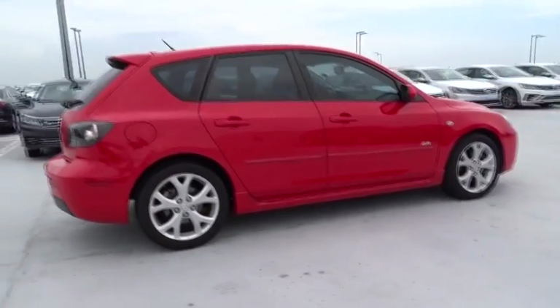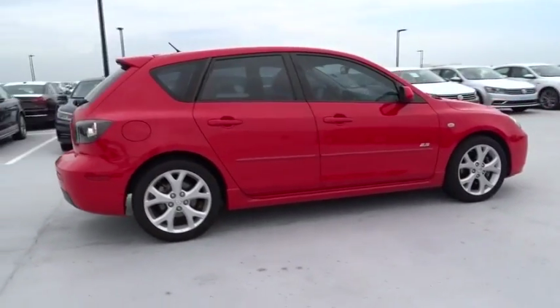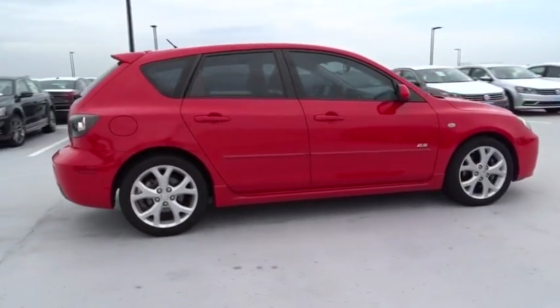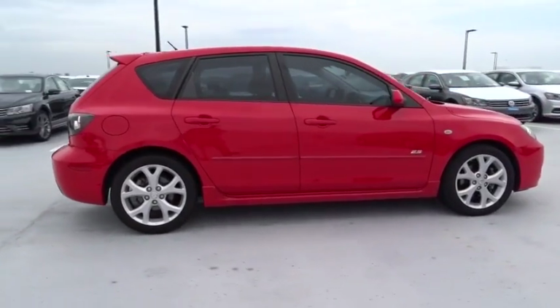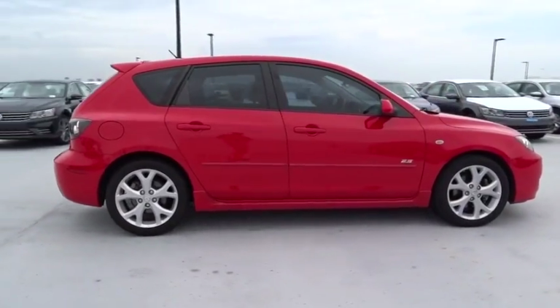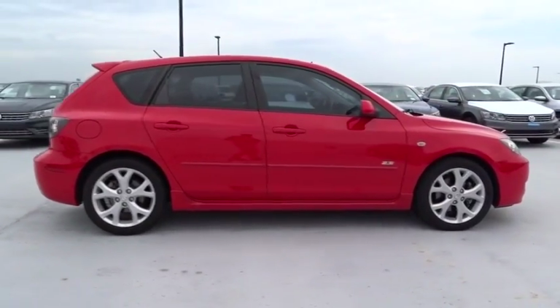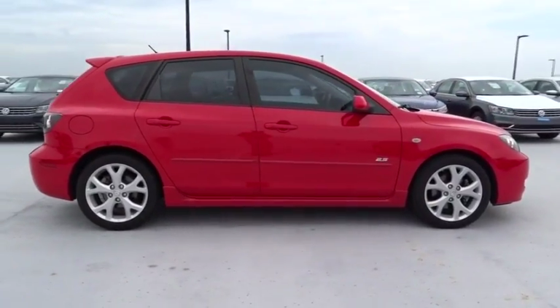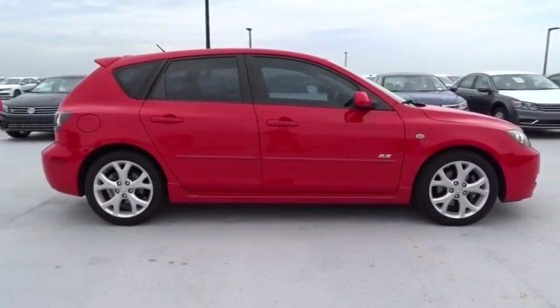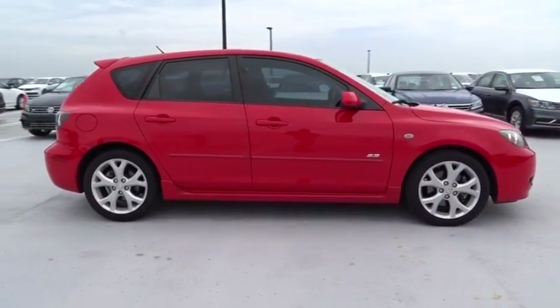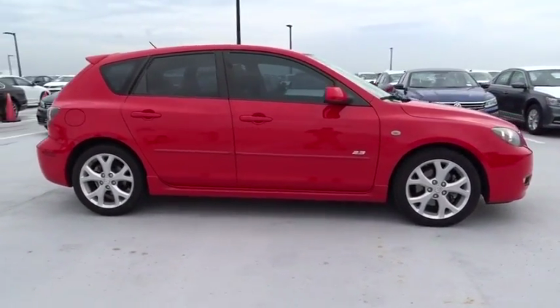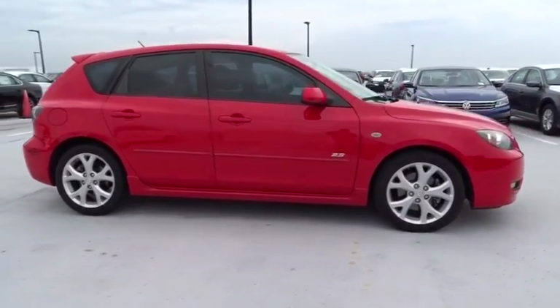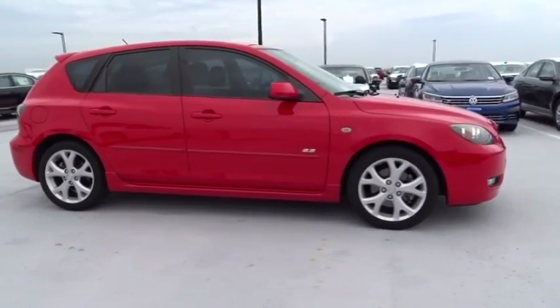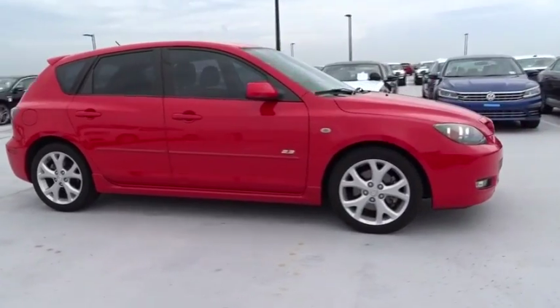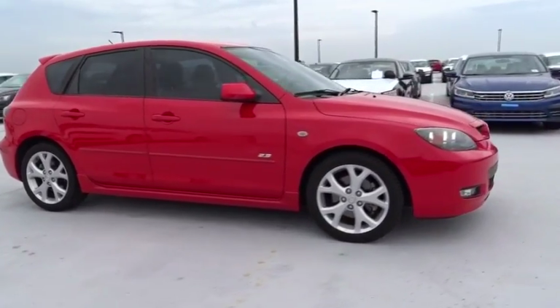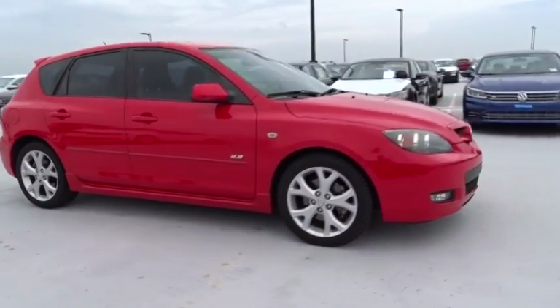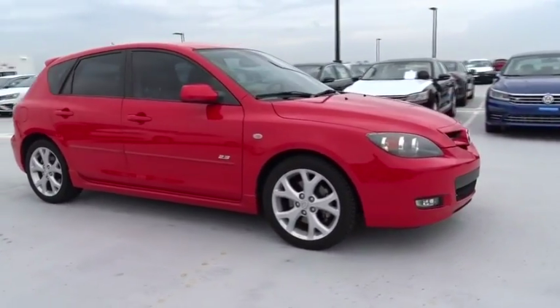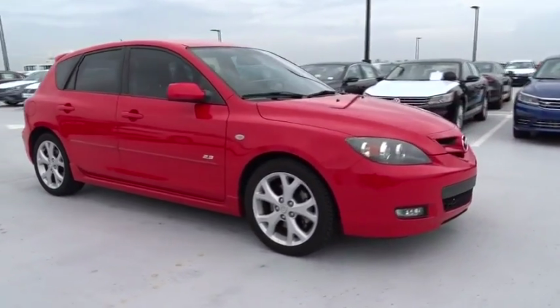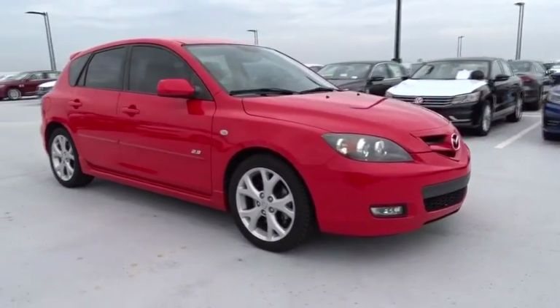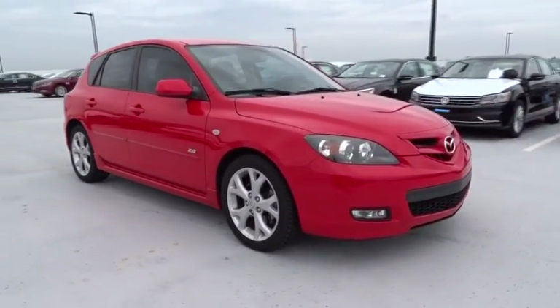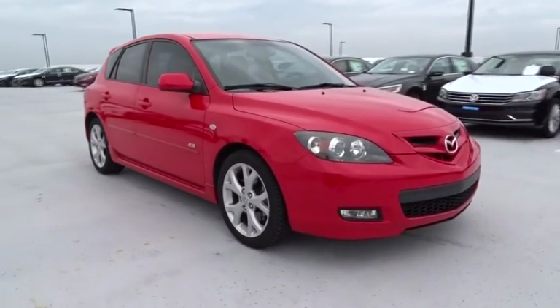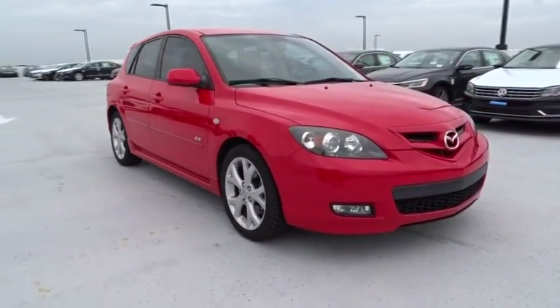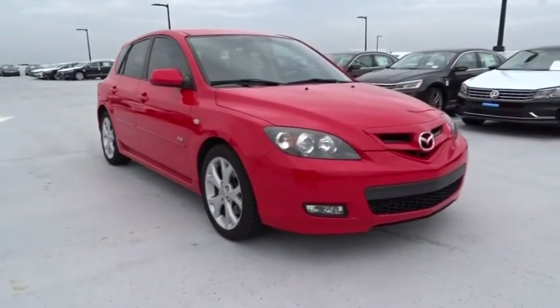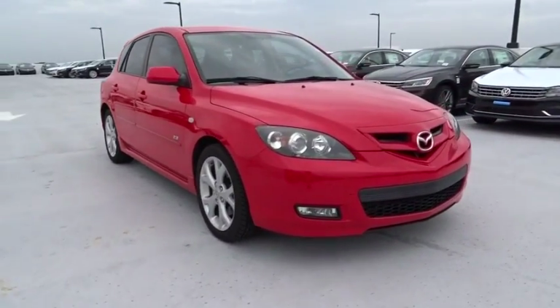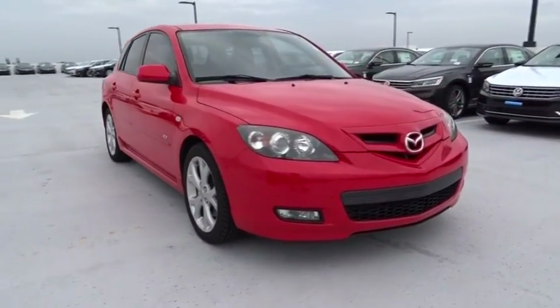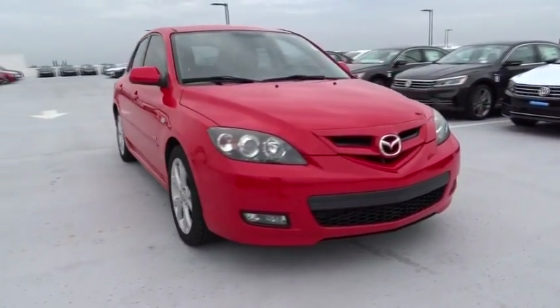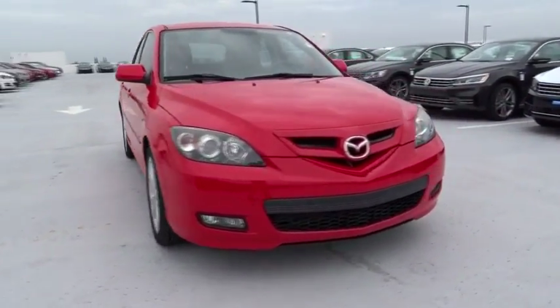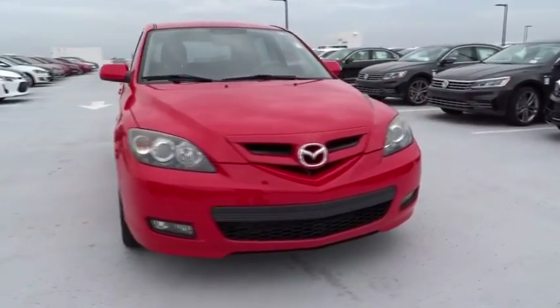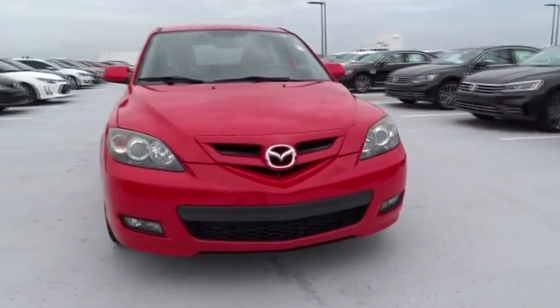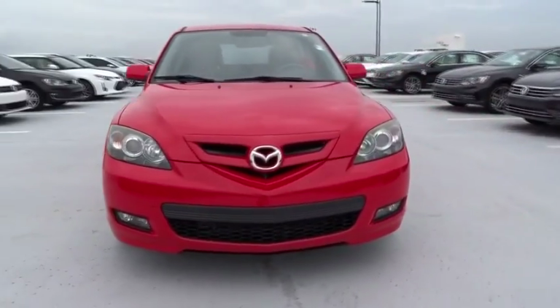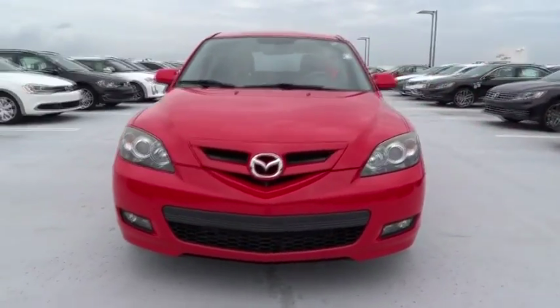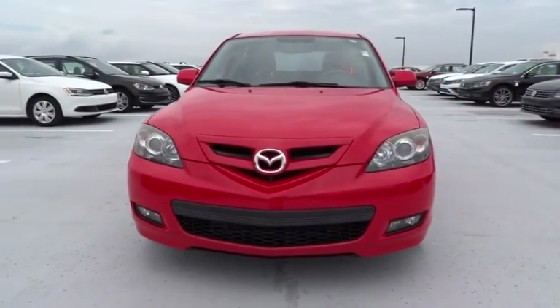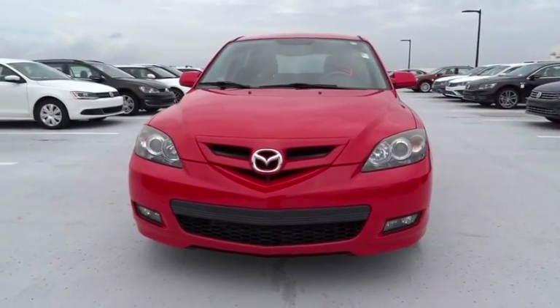This vehicle has less than 60,000 miles. Here are some of this vehicle's great options: stability control, traction control, air conditioning front, front wheel drive, automatic transmission.